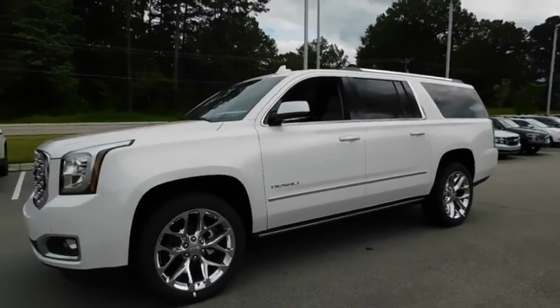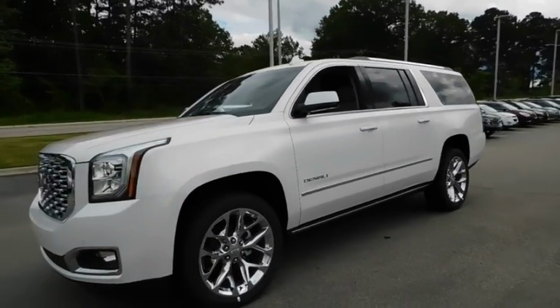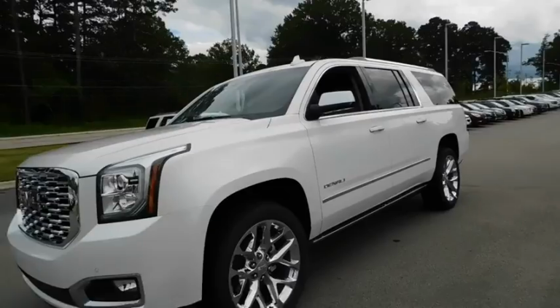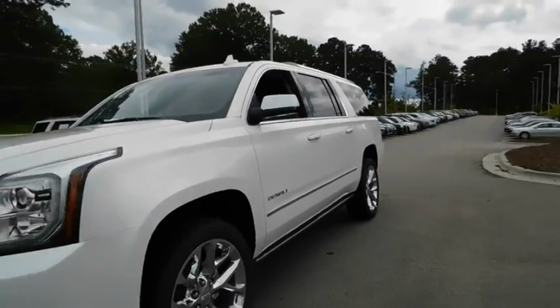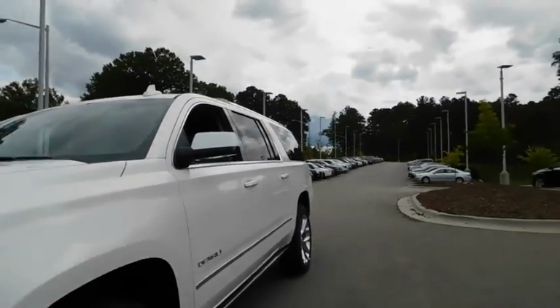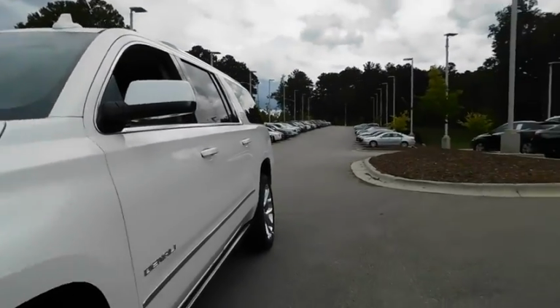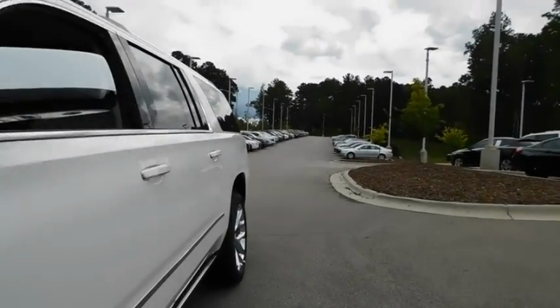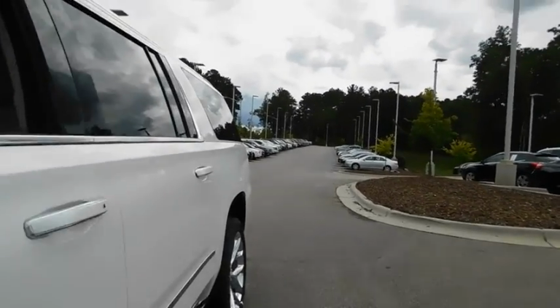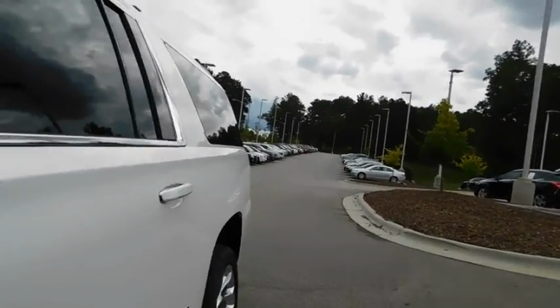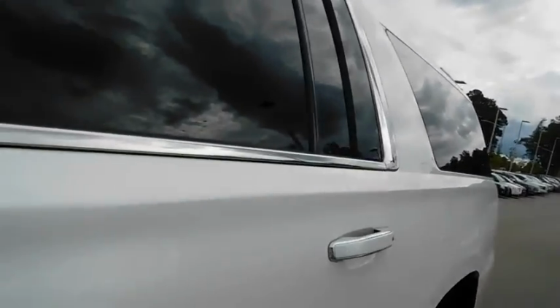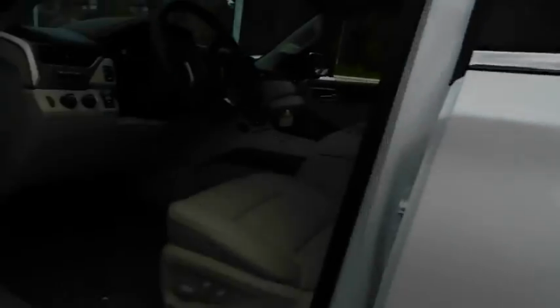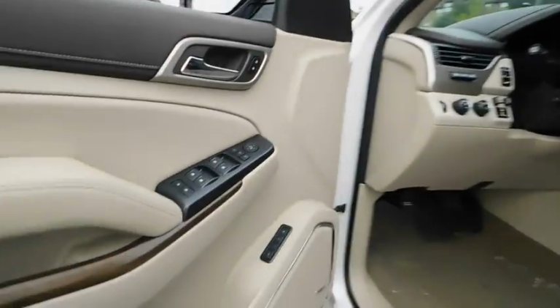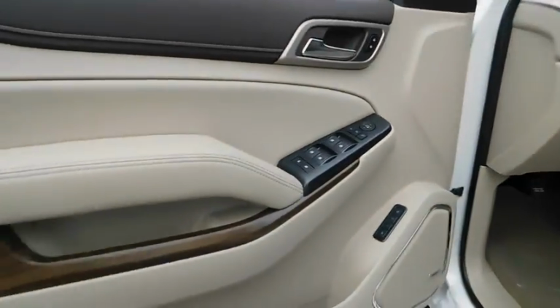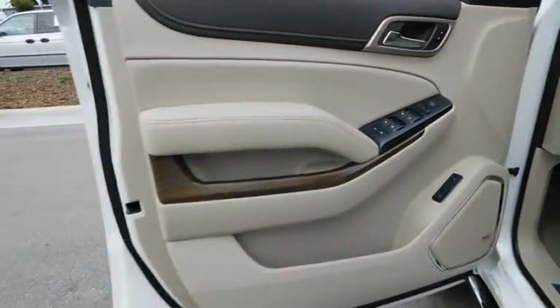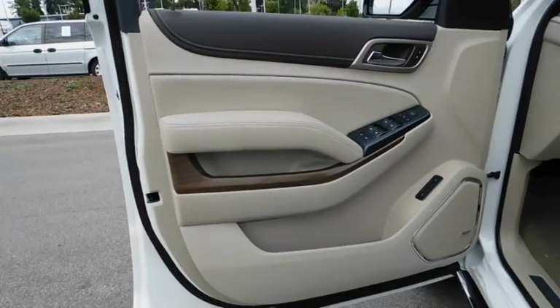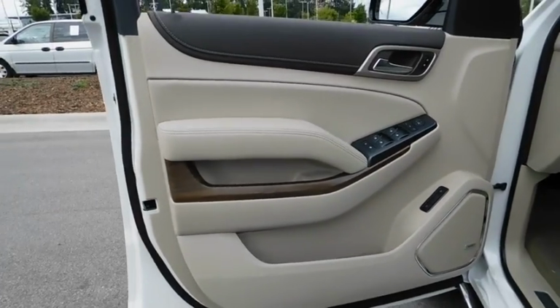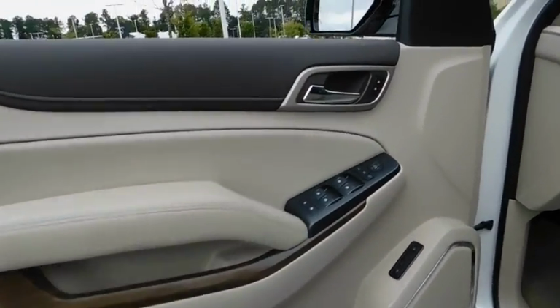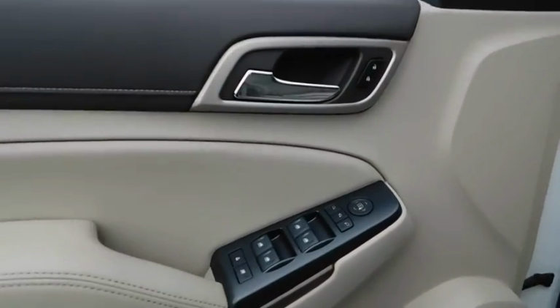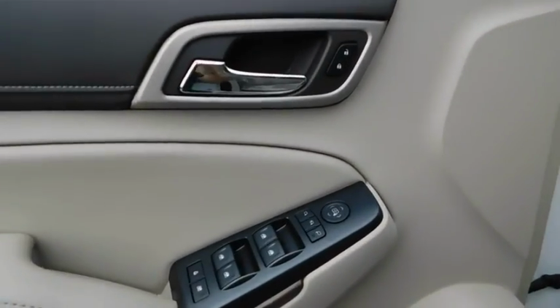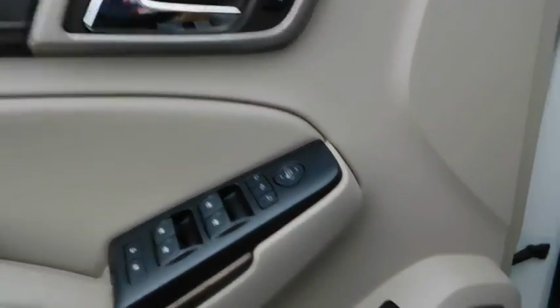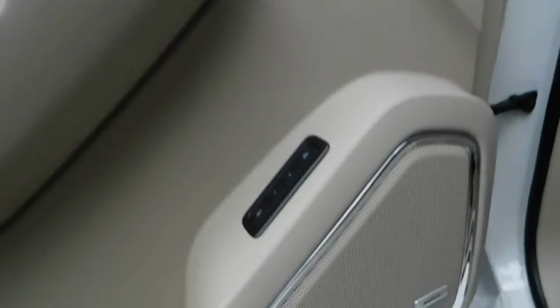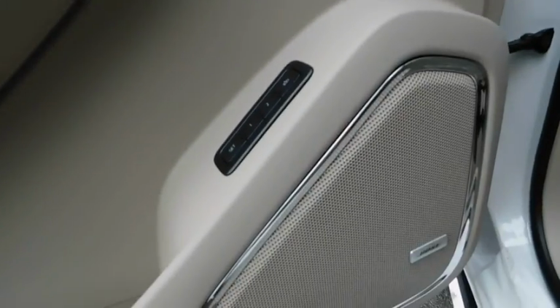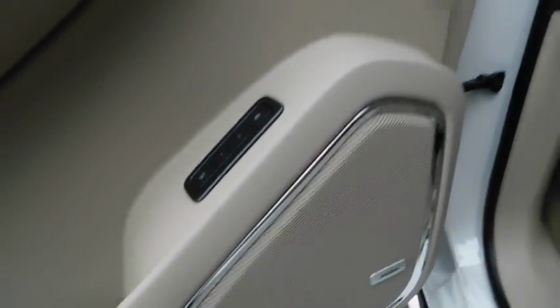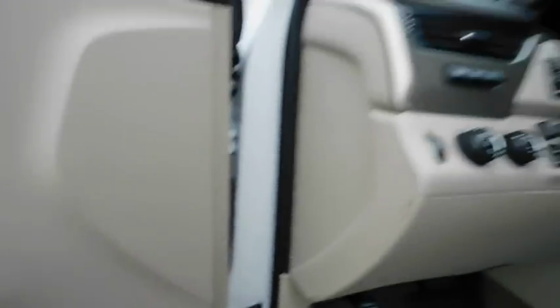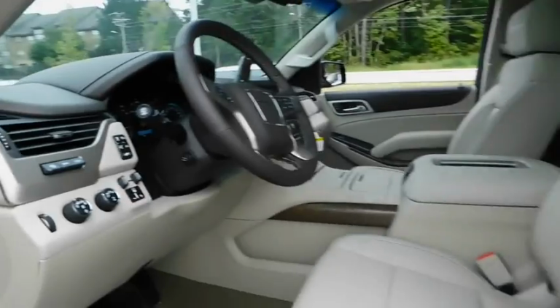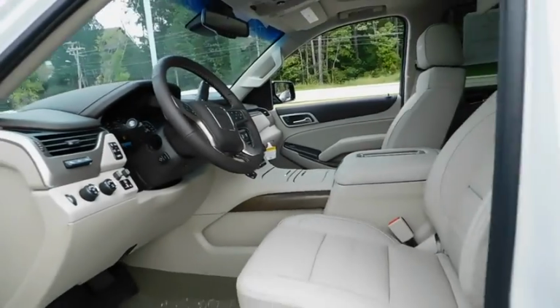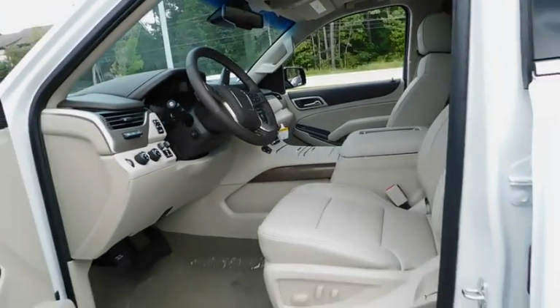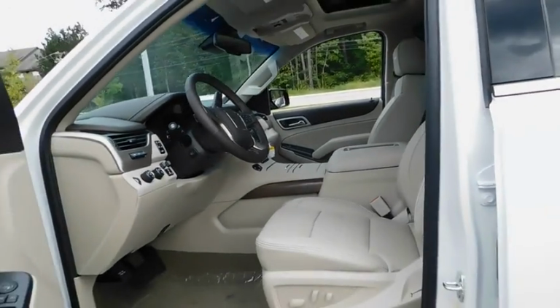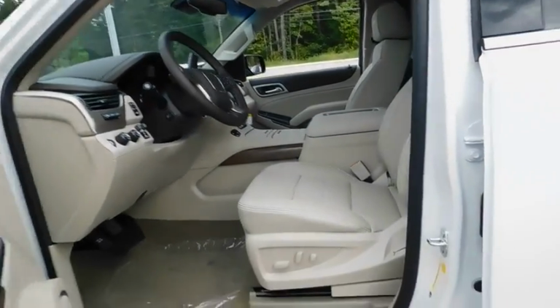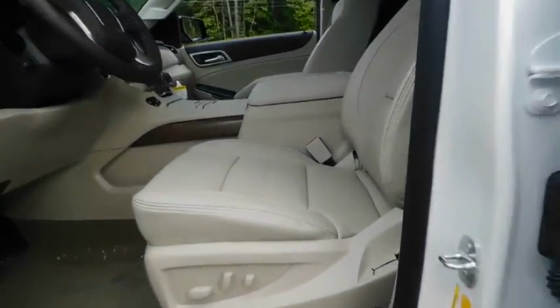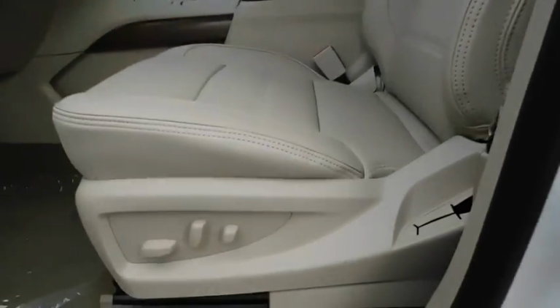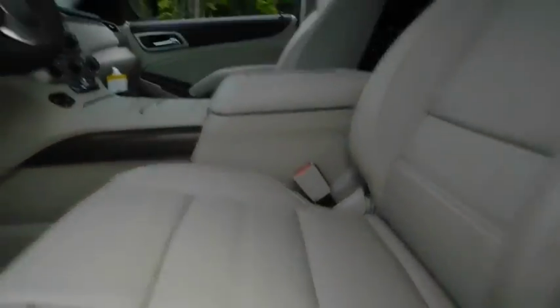Keyless entry, backup camera, running boards, navigation system, power liftgate, power passenger seat, remote engine start, third row seat, four-wheel drive, leather wrapped steering wheel, driver lumbar, power steering, adjustable steering wheel.